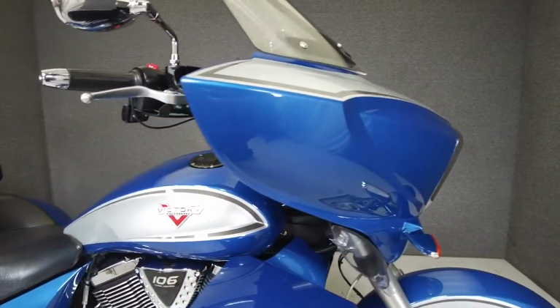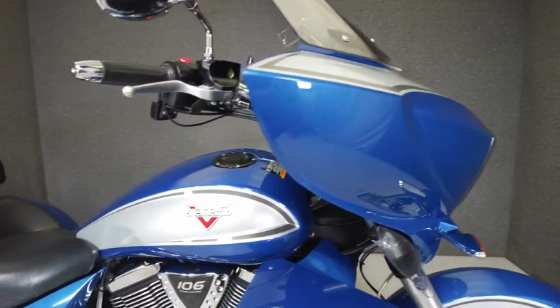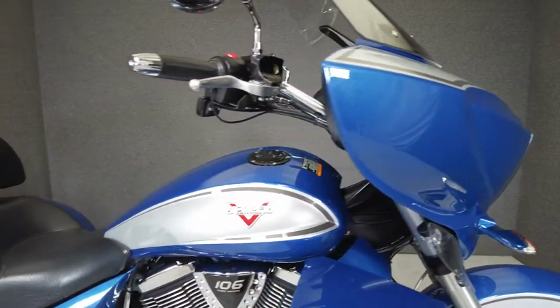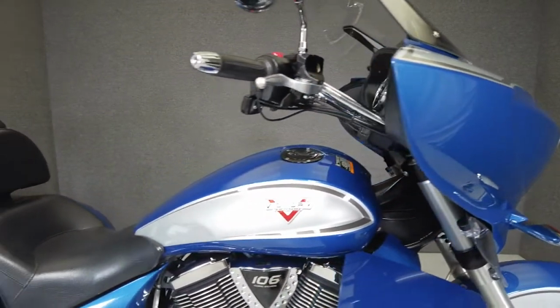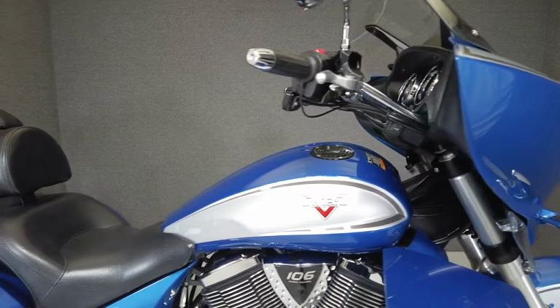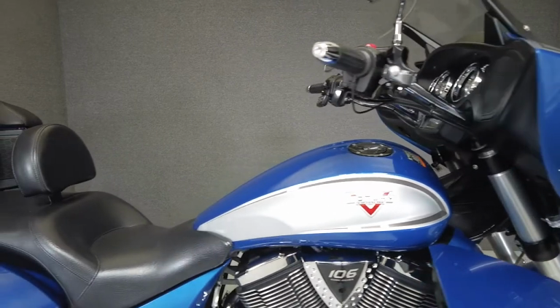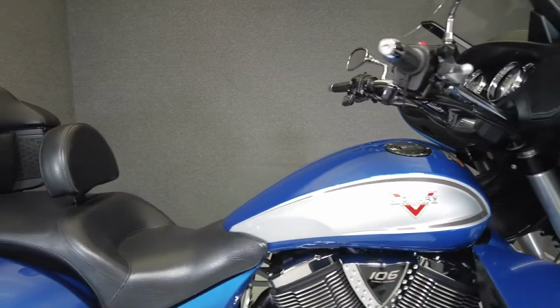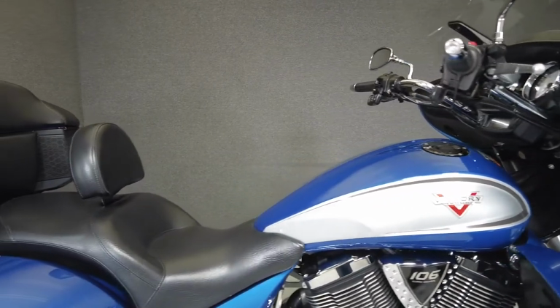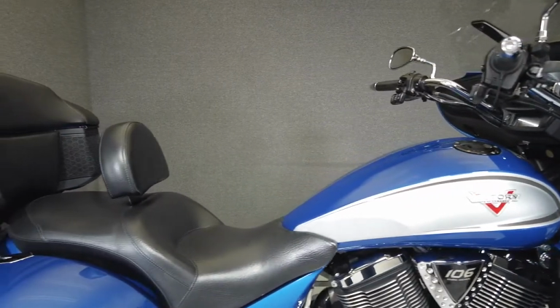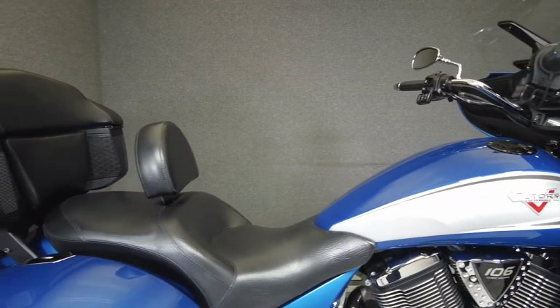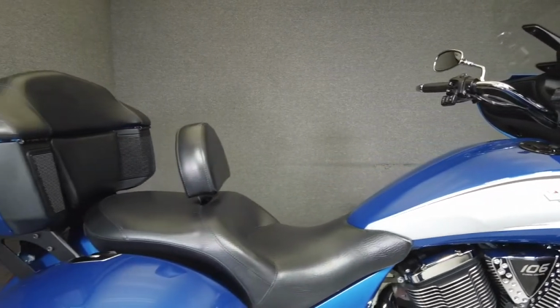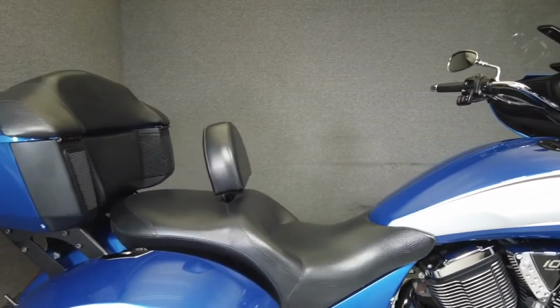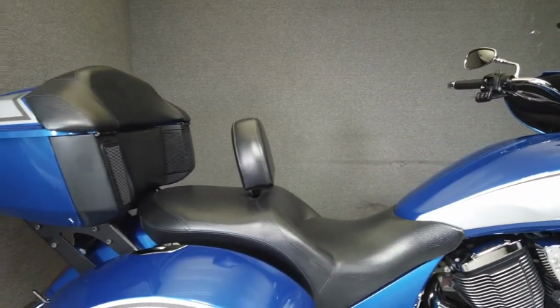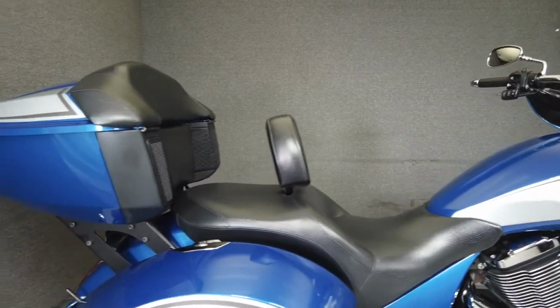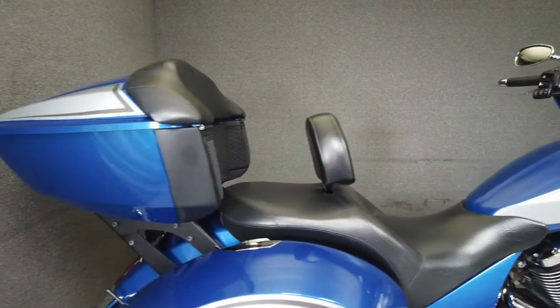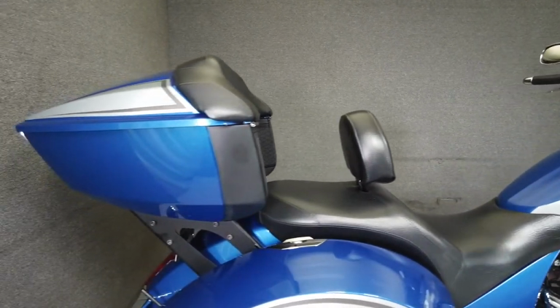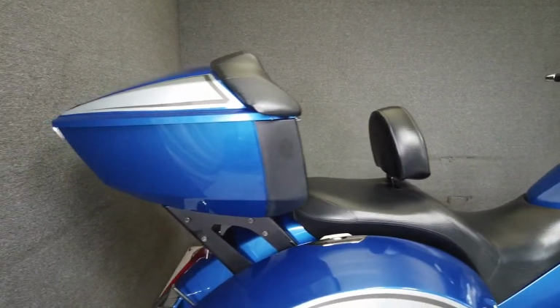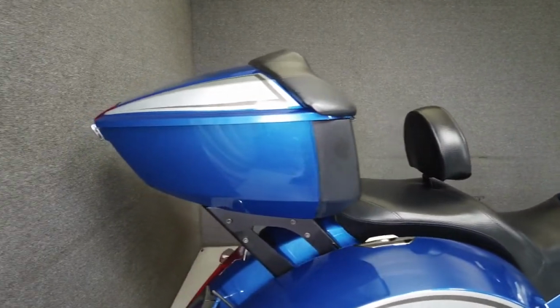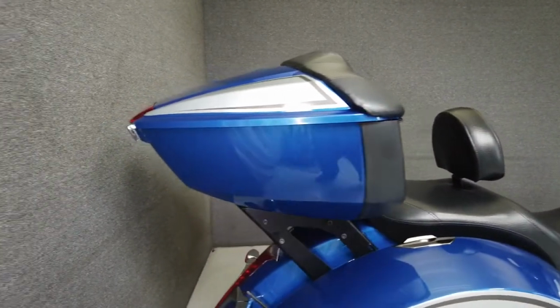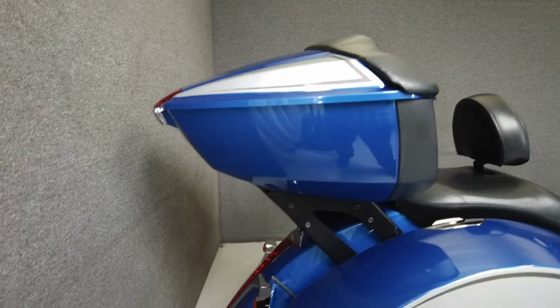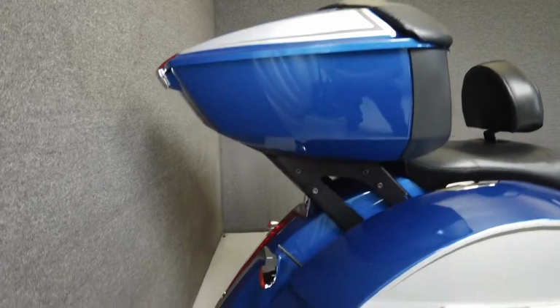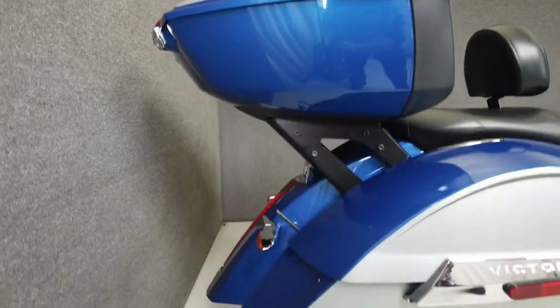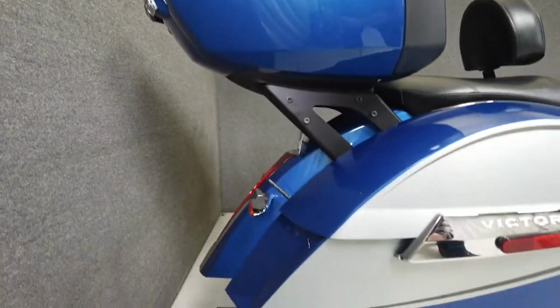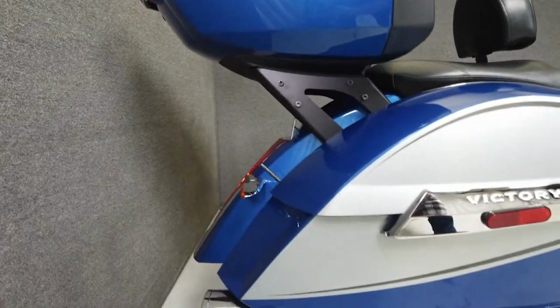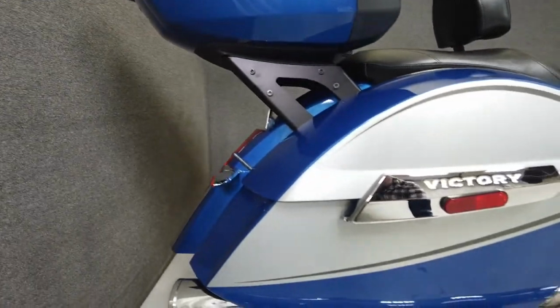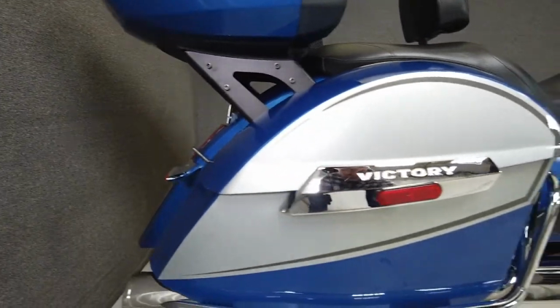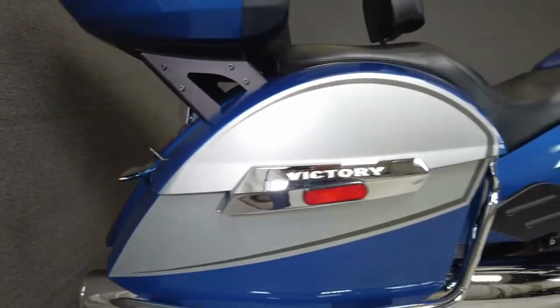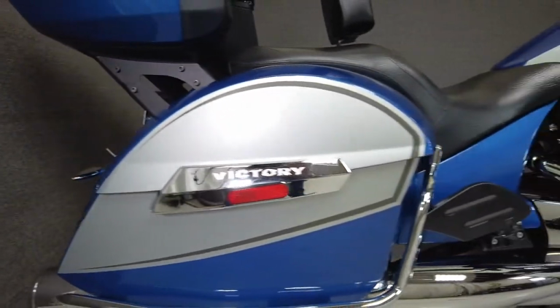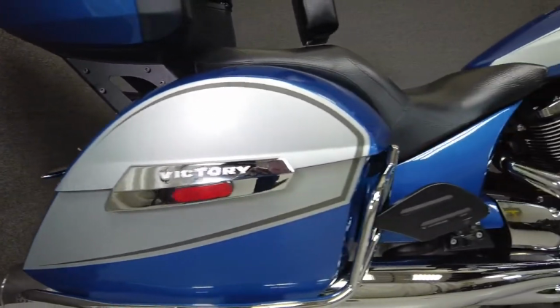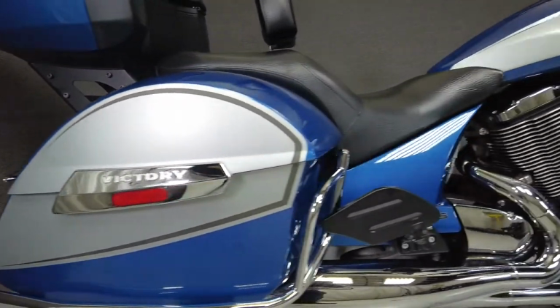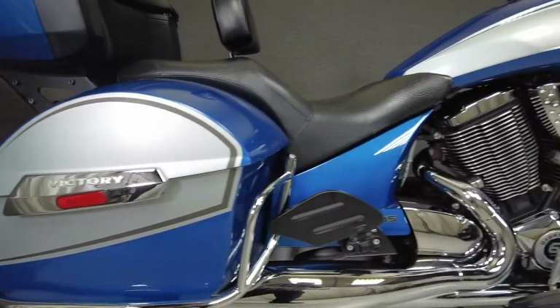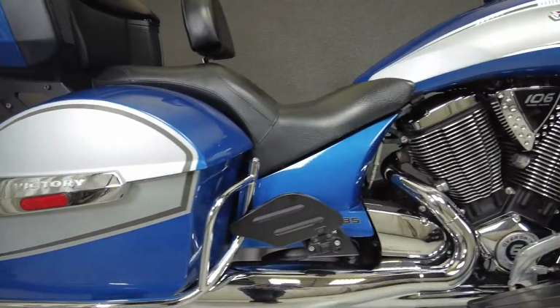It's been upgraded with a Vance and Hines exhaust and an LED headlight. Powered by Victory's 106 cubic inch fuel-injected V-twin with a six-speed transmission, the Cross-Country puts out 110 foot-pounds of torque.